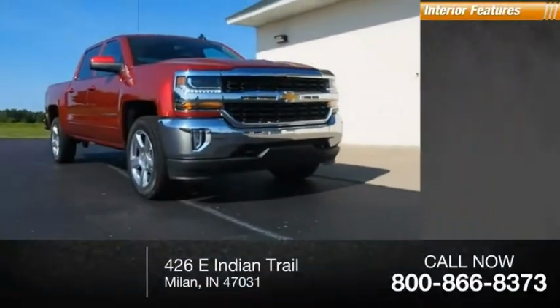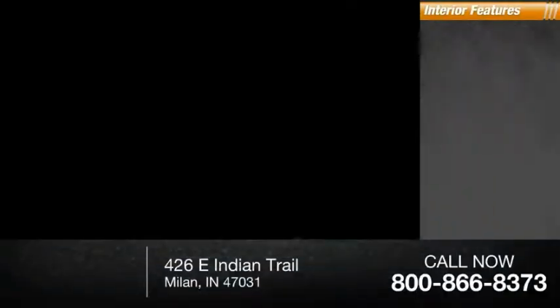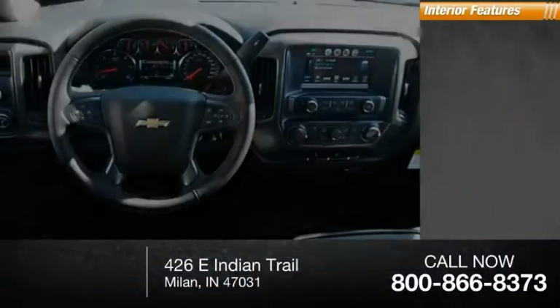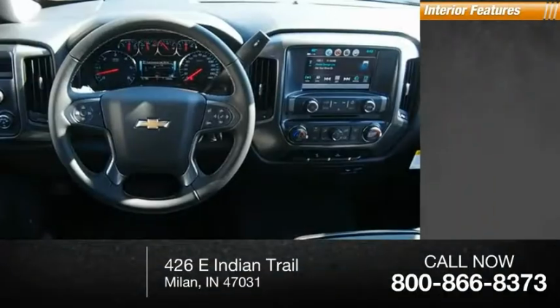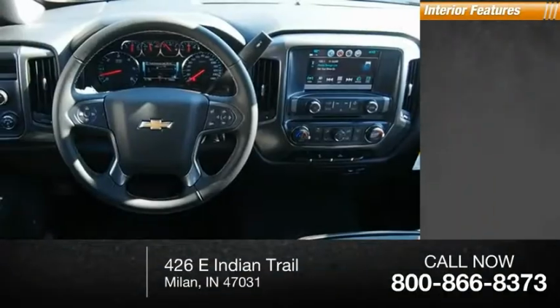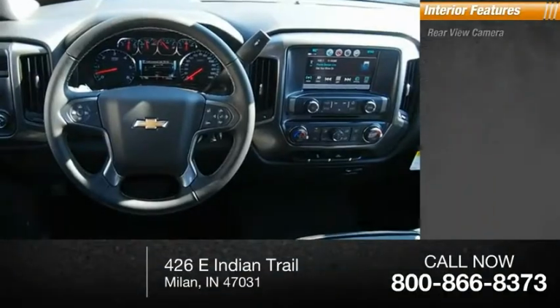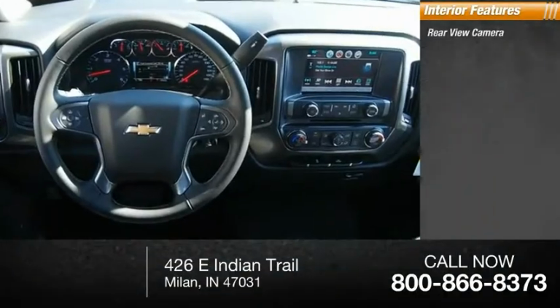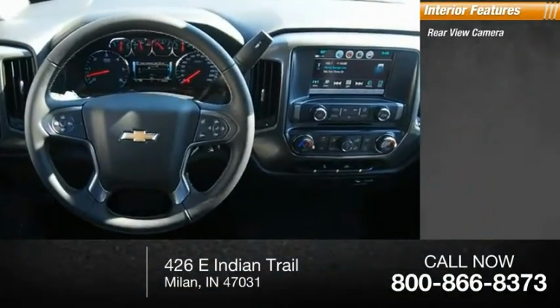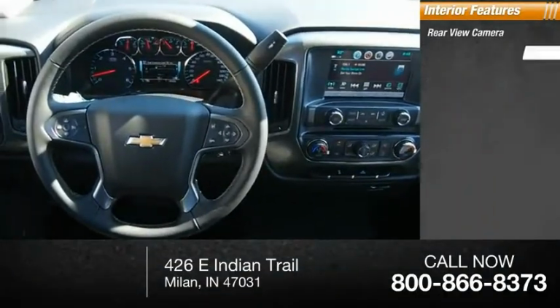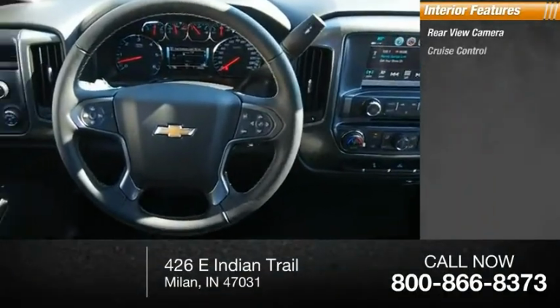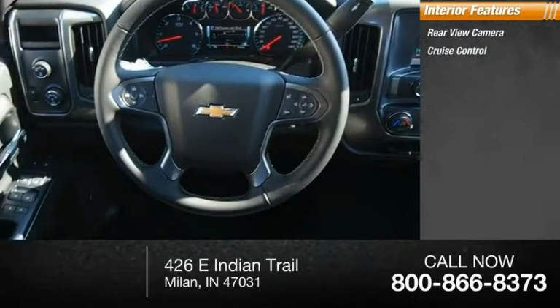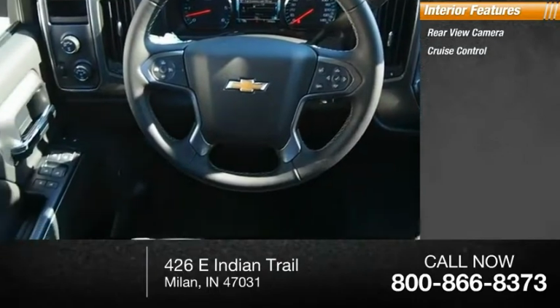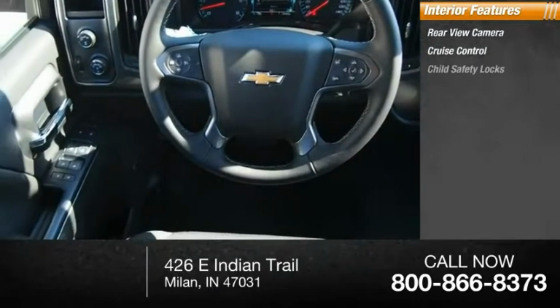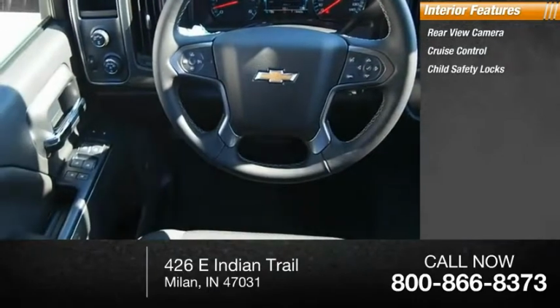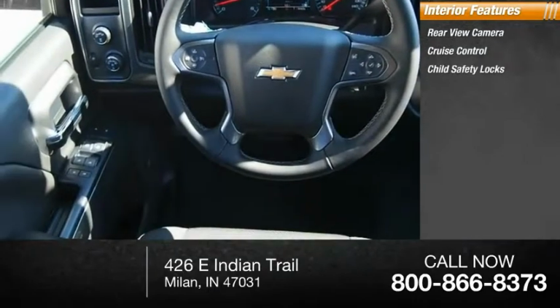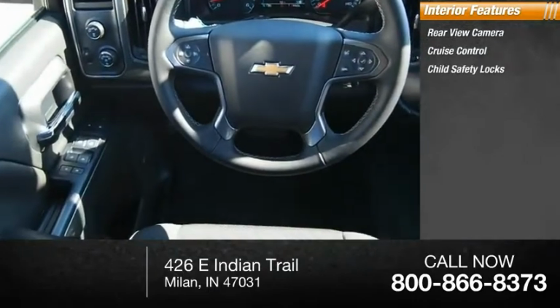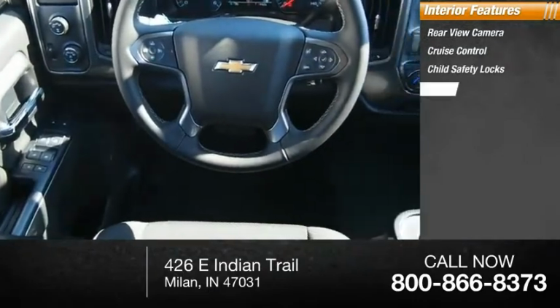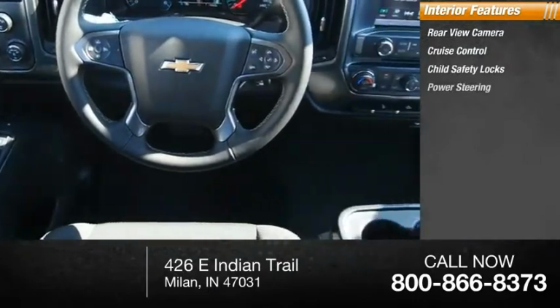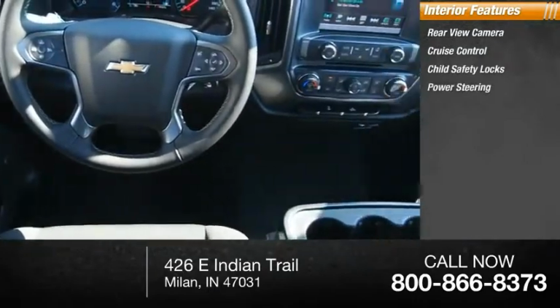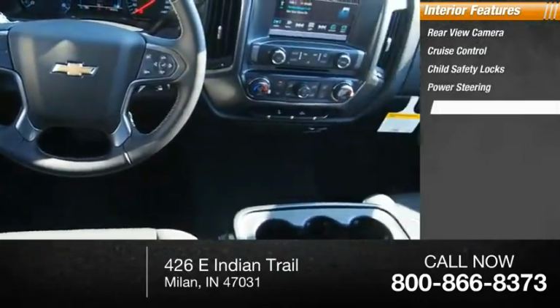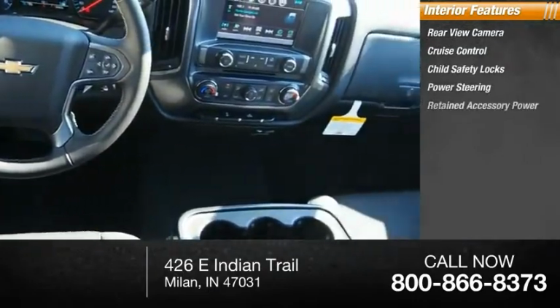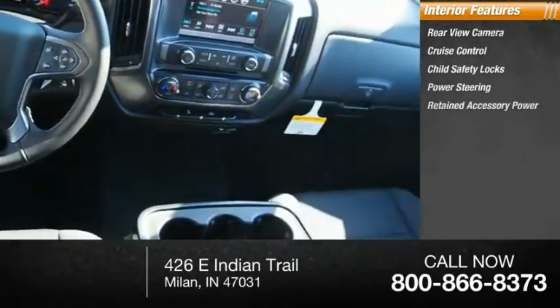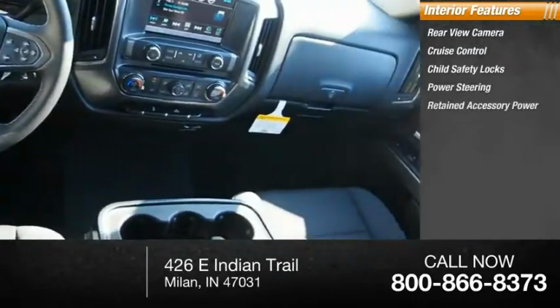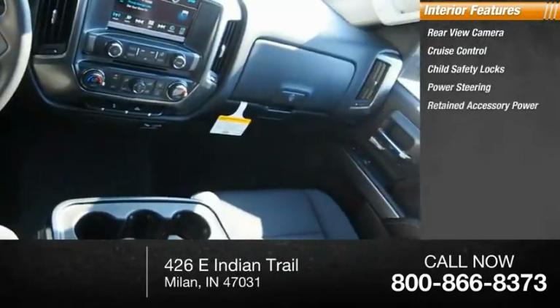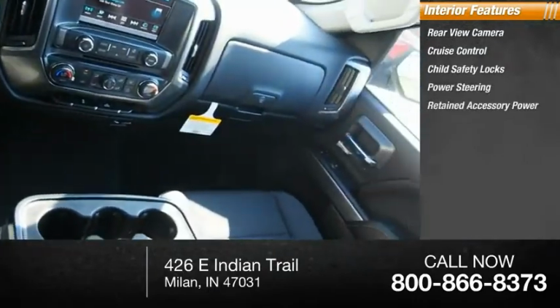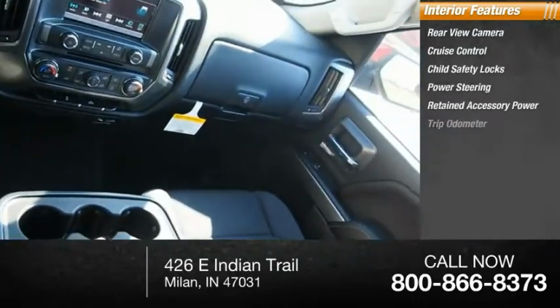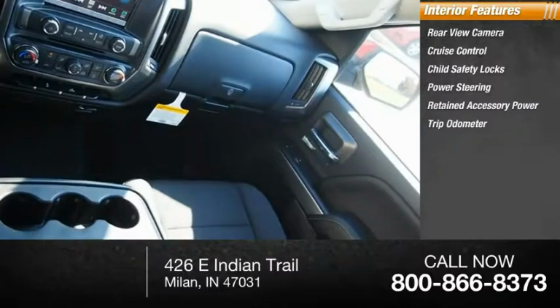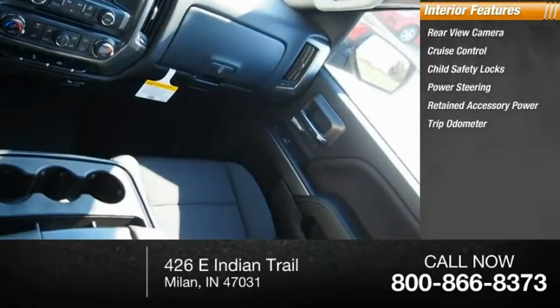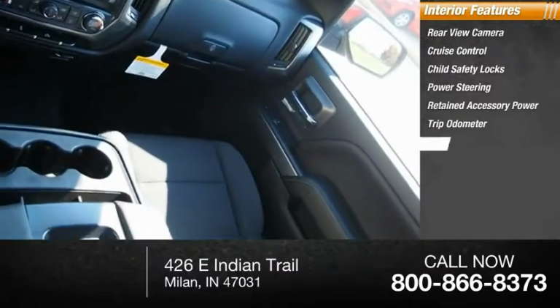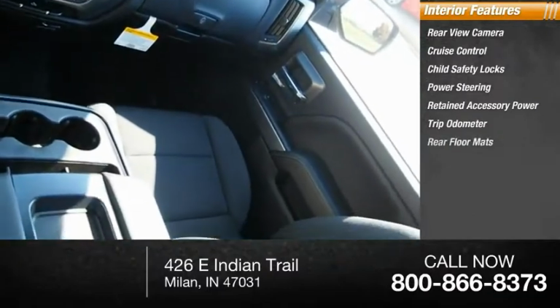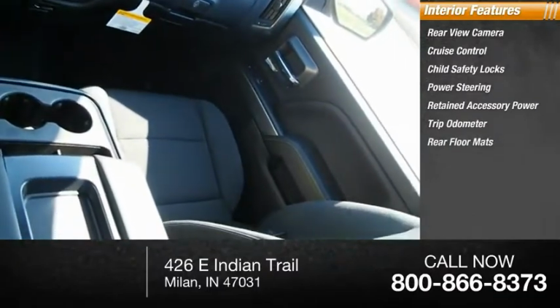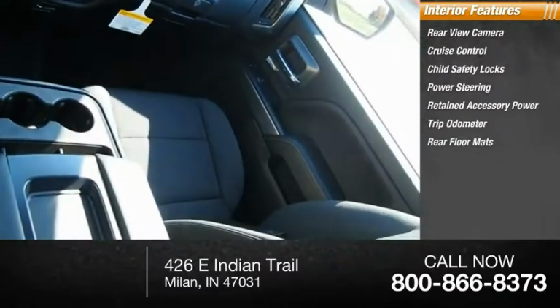Inside you'll find rear view camera, cruise control, child safety locks, power steering, retained accessory power, trip odometer, rear floor mats.